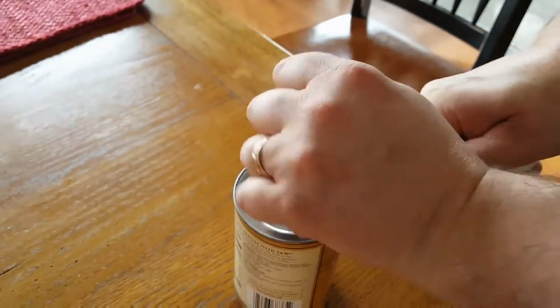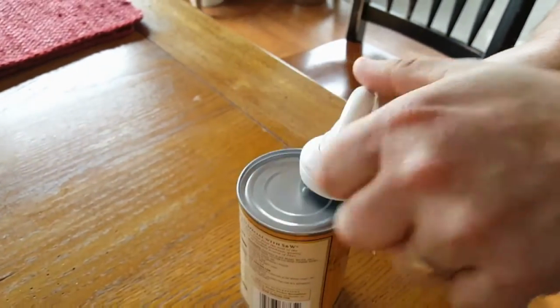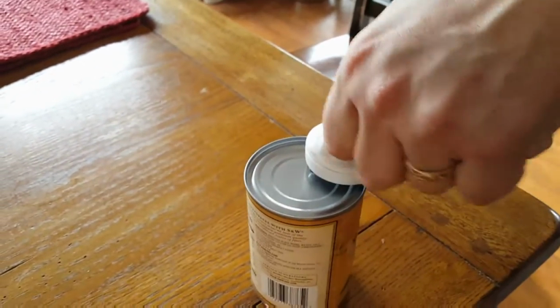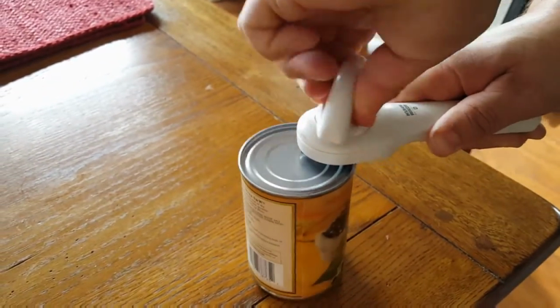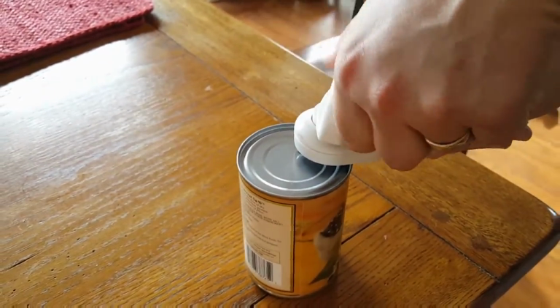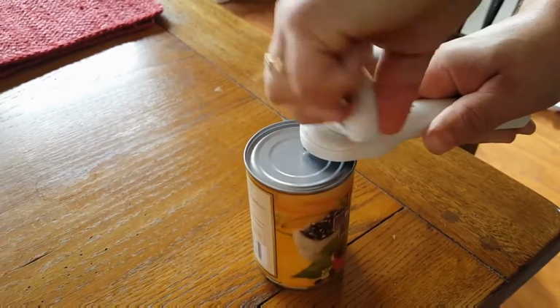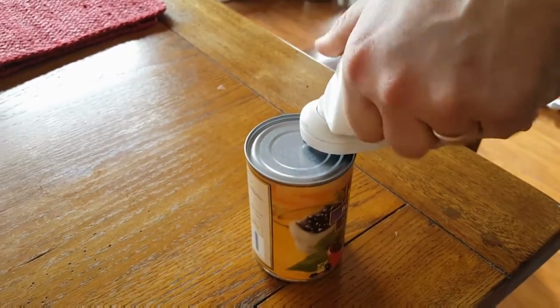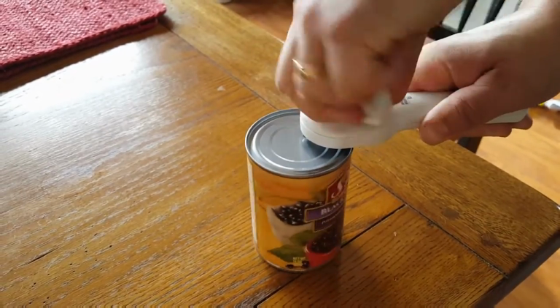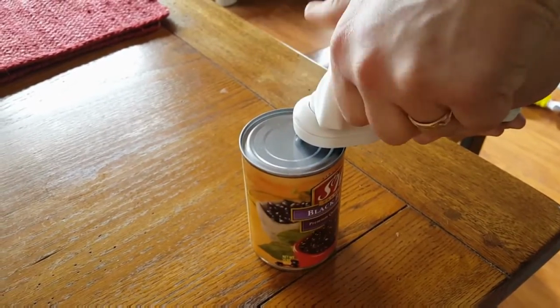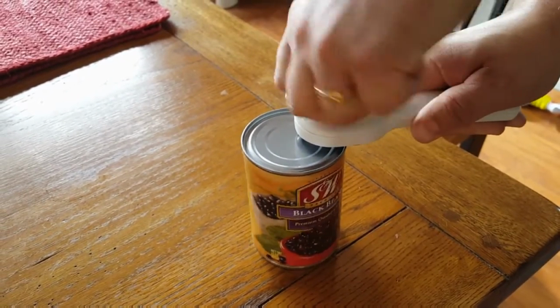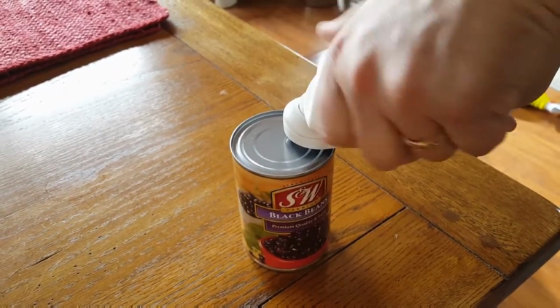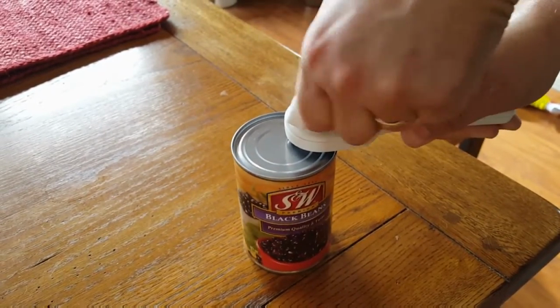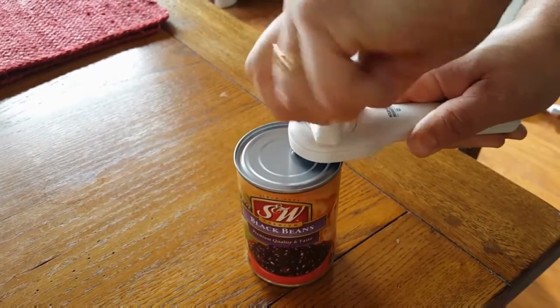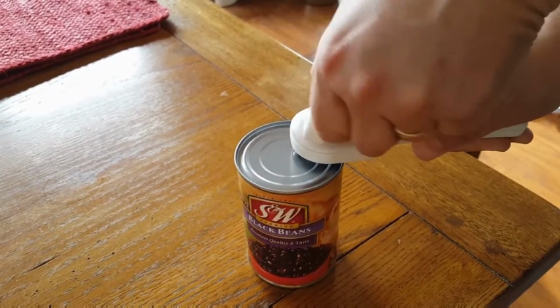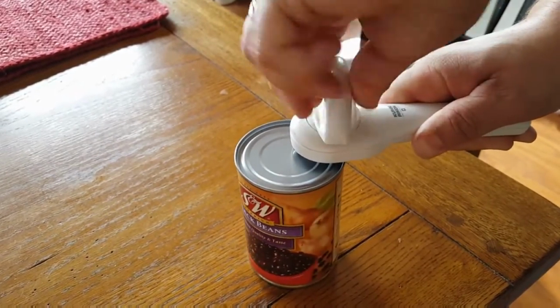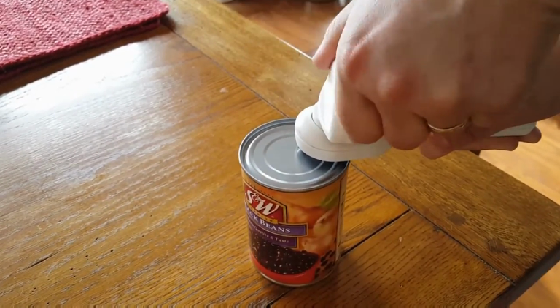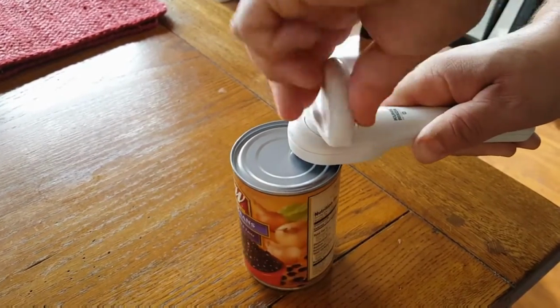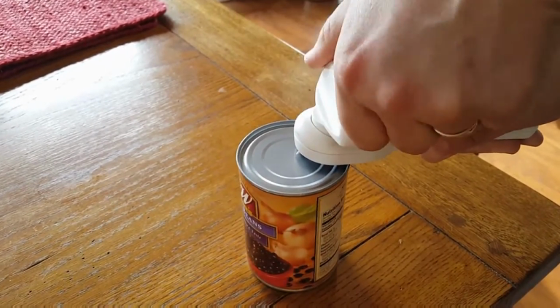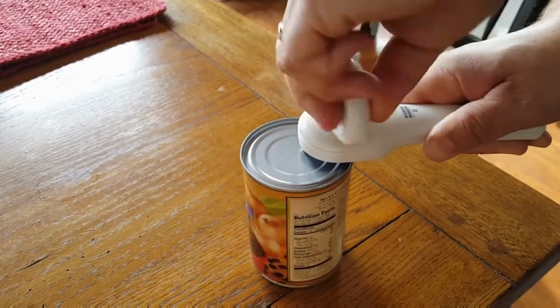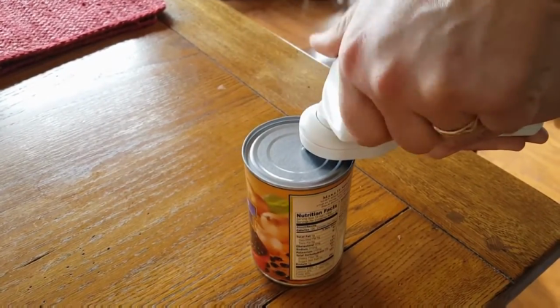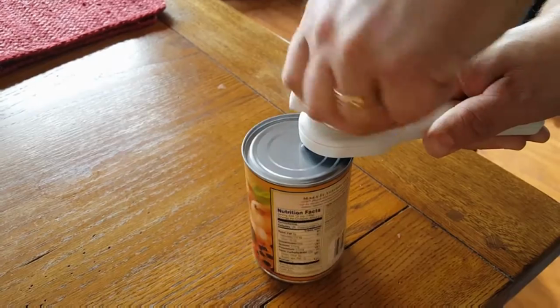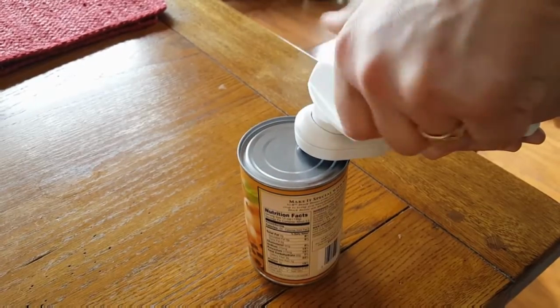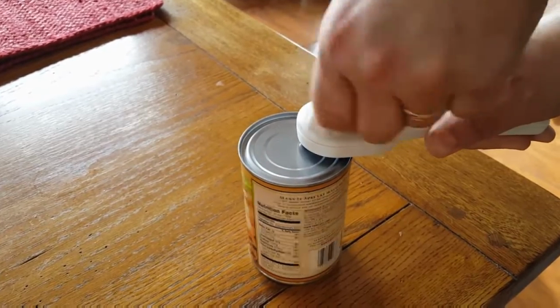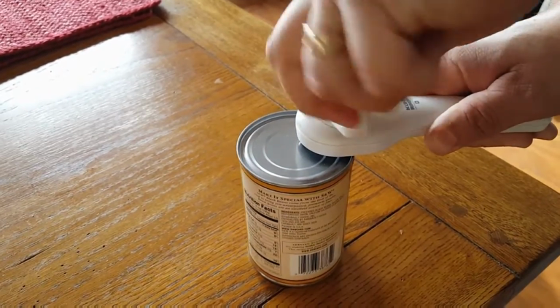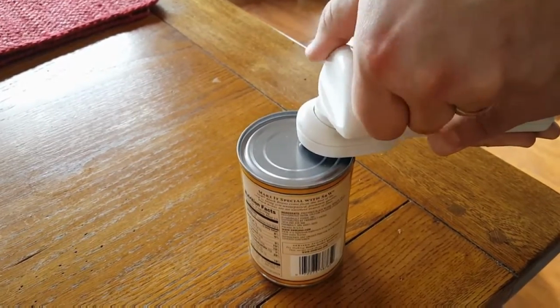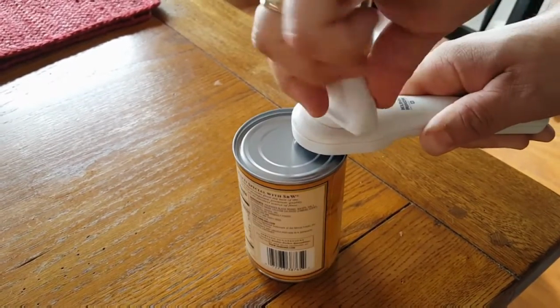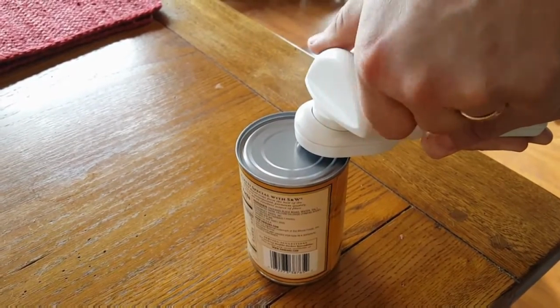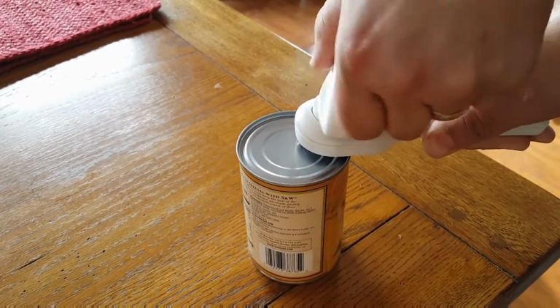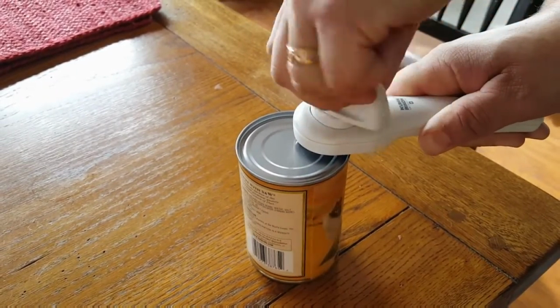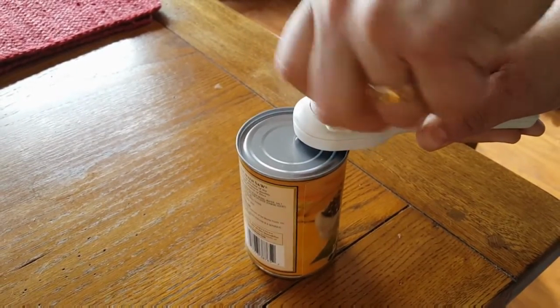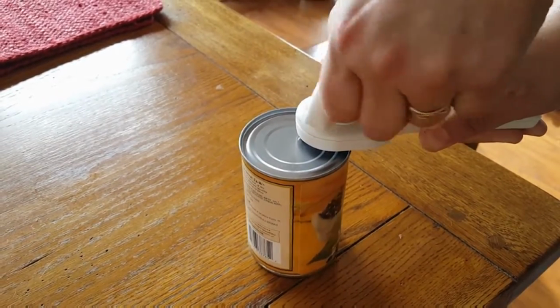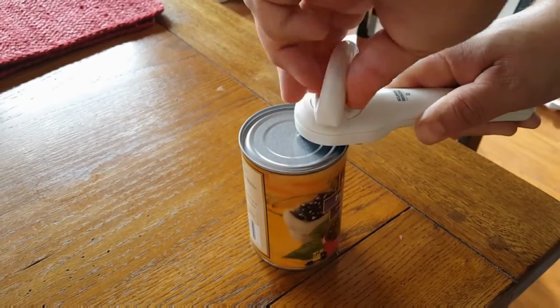And then just twist — this is the easy part. Go all the way around until you hear it click. You'll feel it click too. That means you're all the way around 360 degrees. Hear it click.